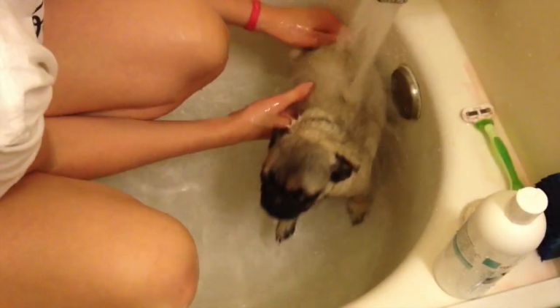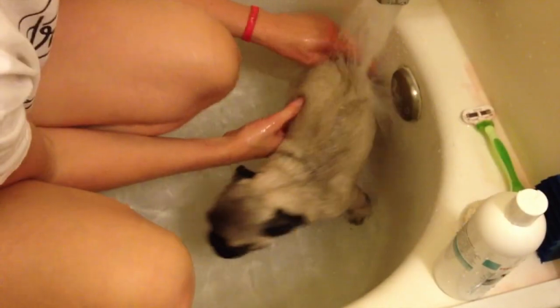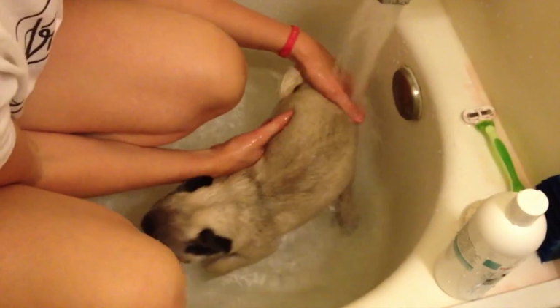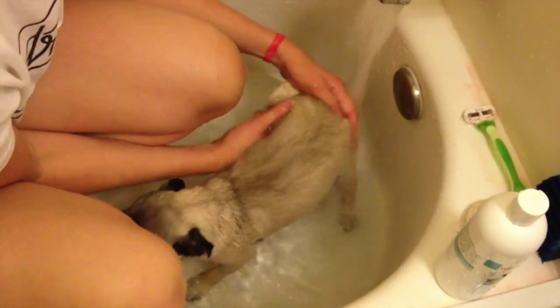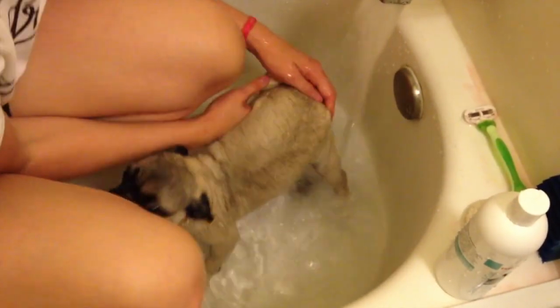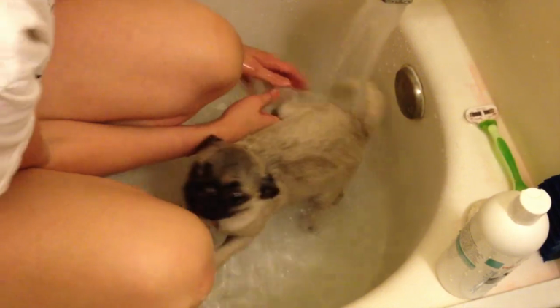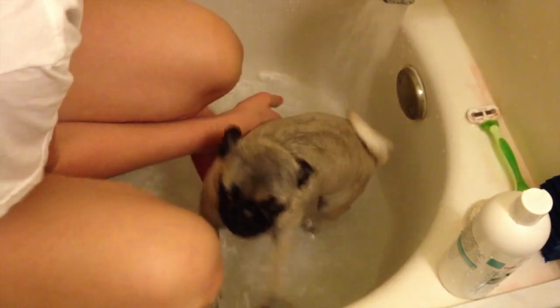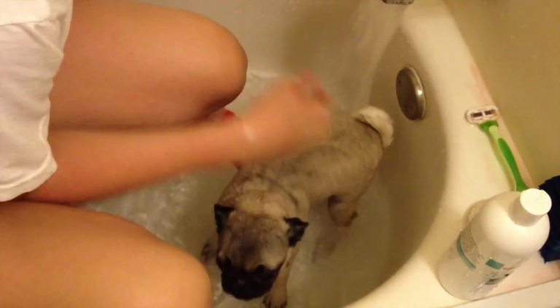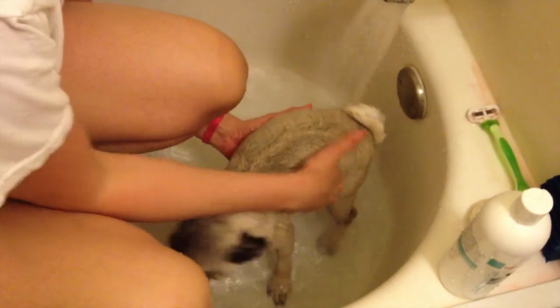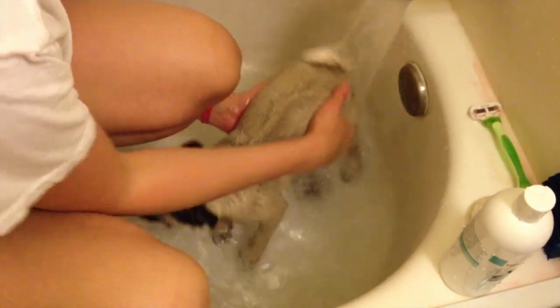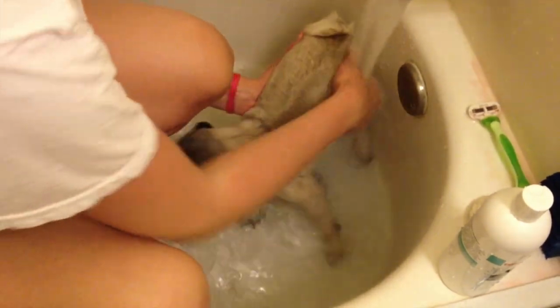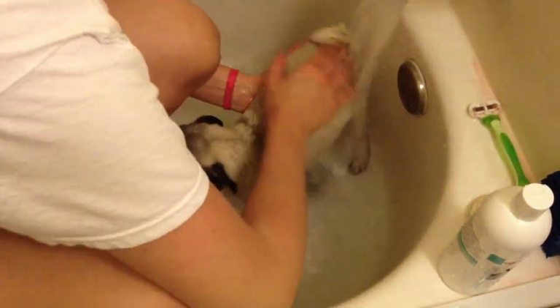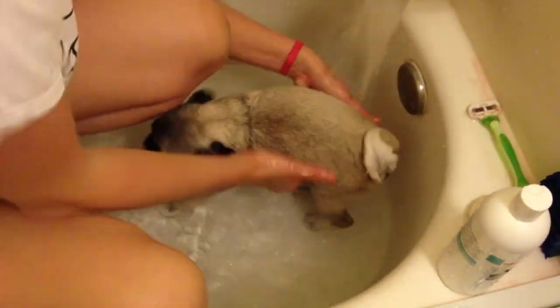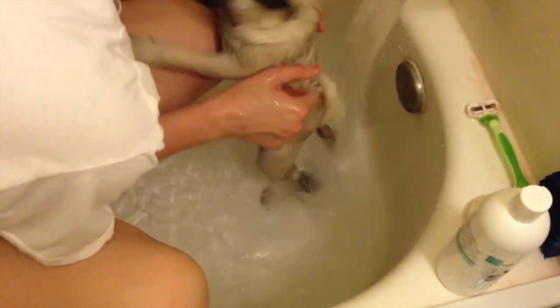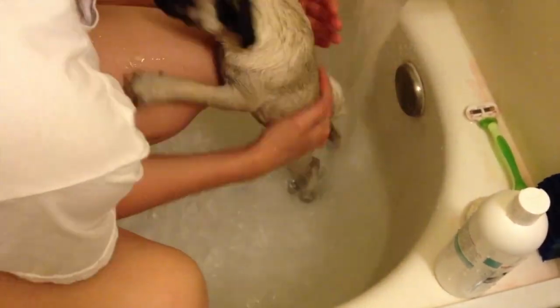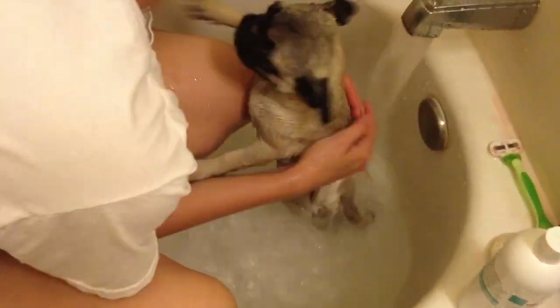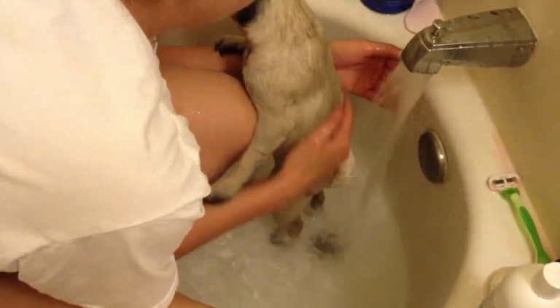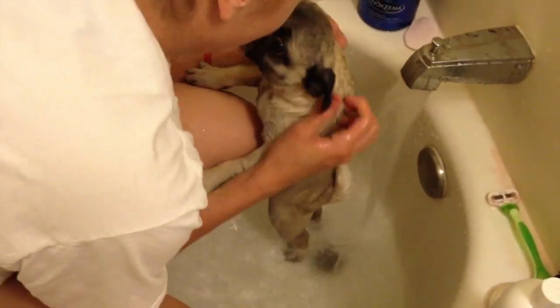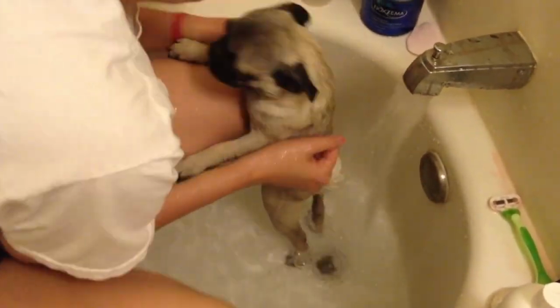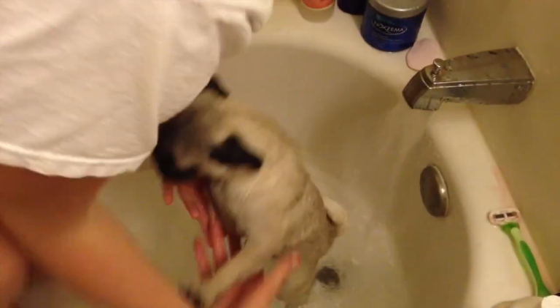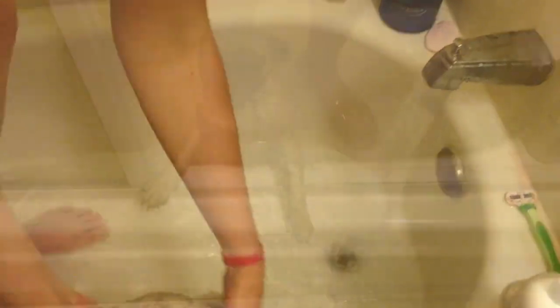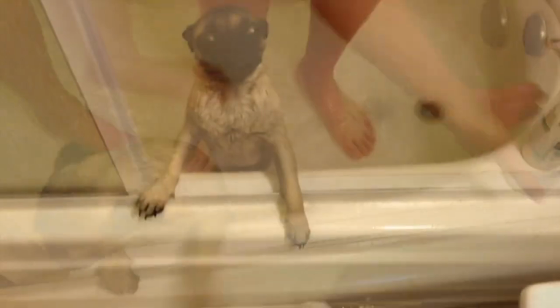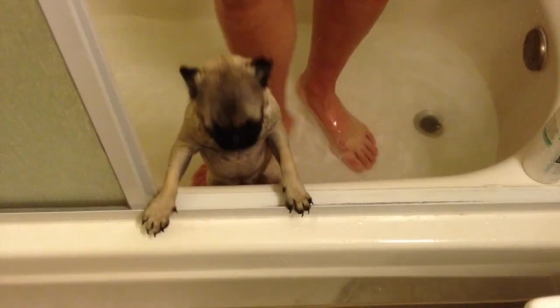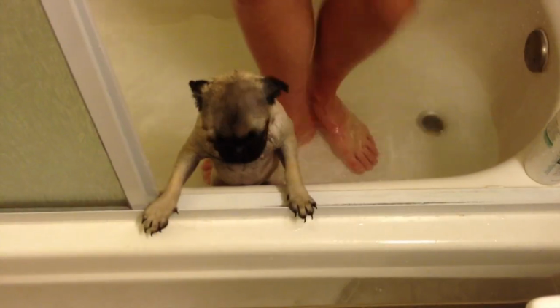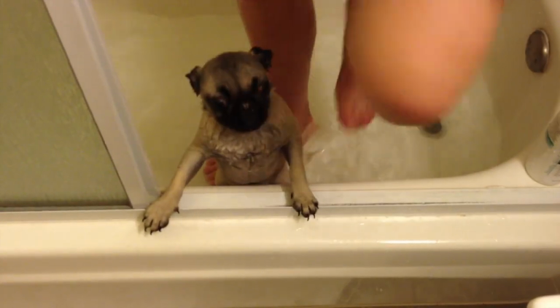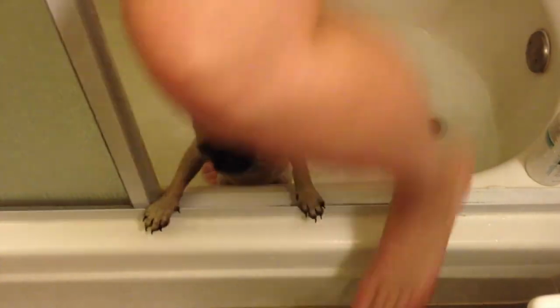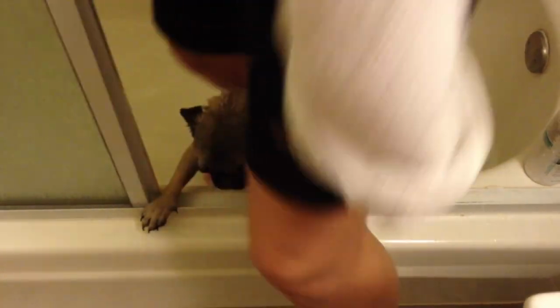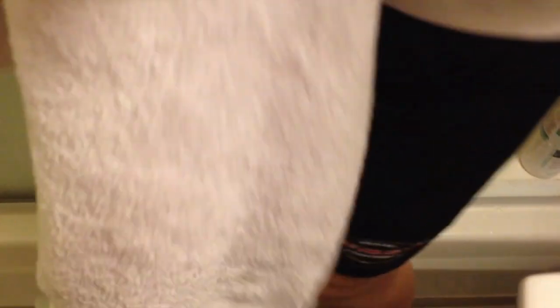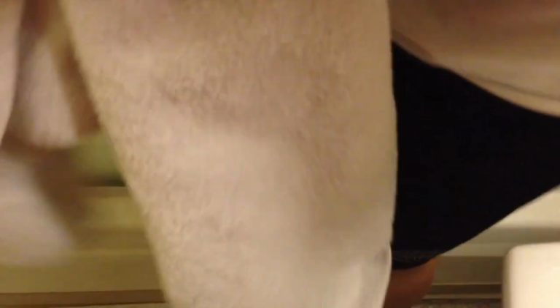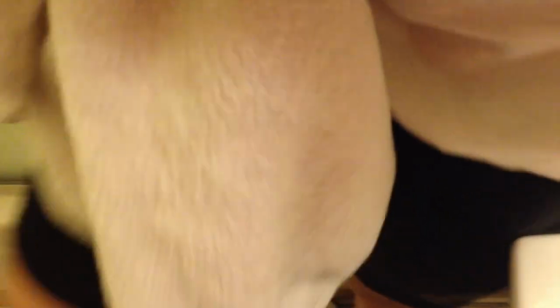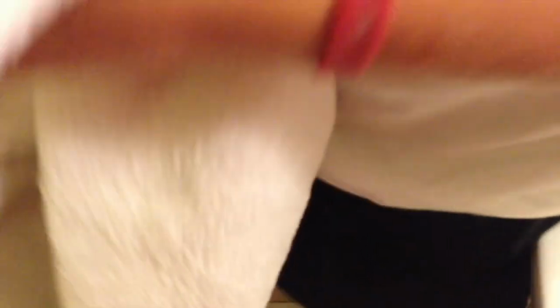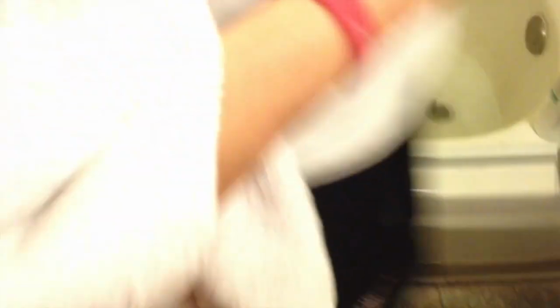Step 3: Rinse your pug off. Step 4: Grab a towel and make a pug-rito.